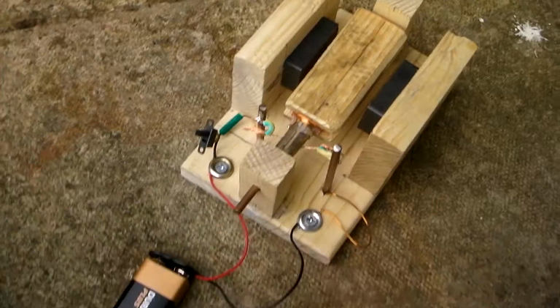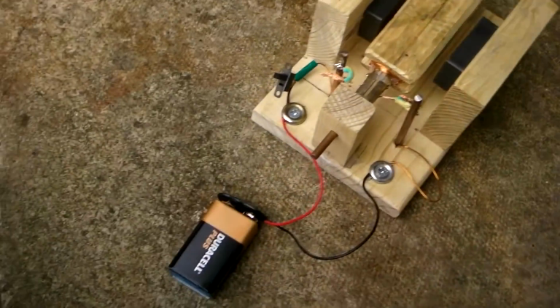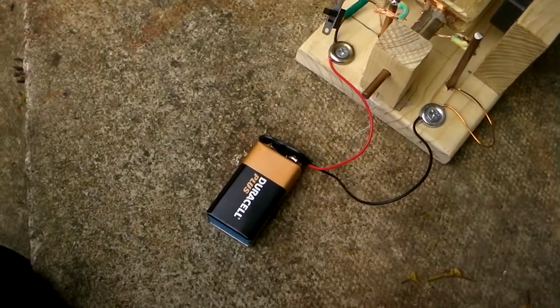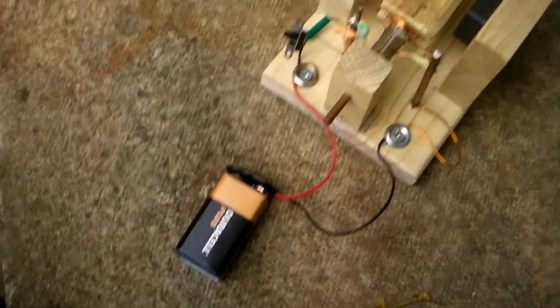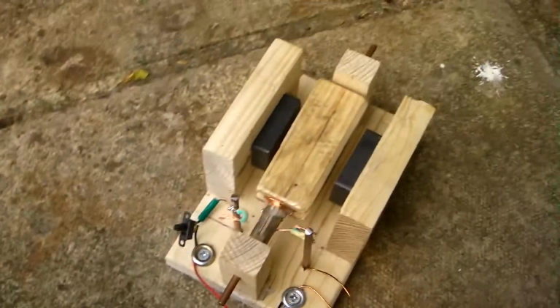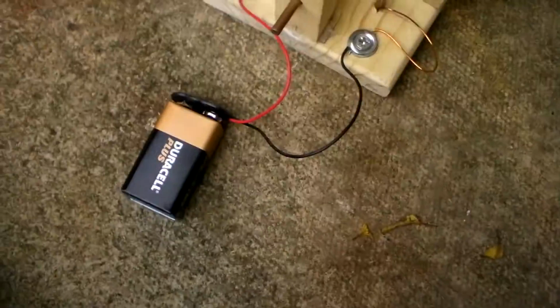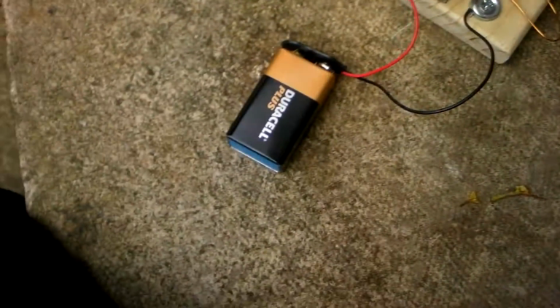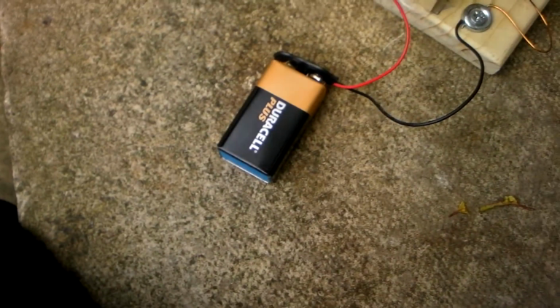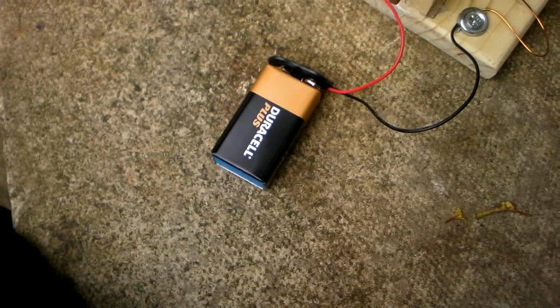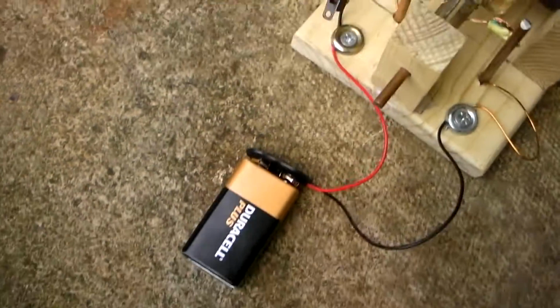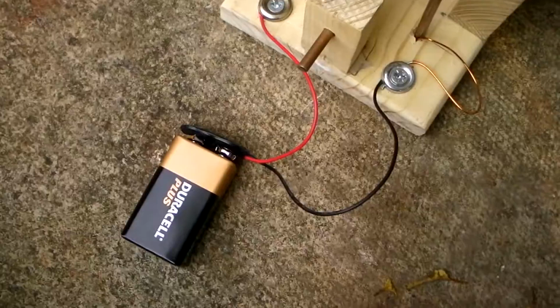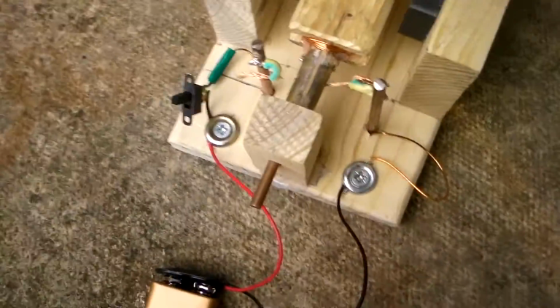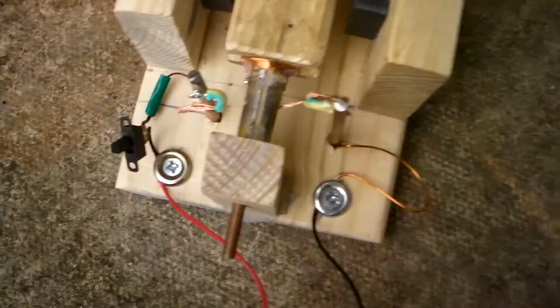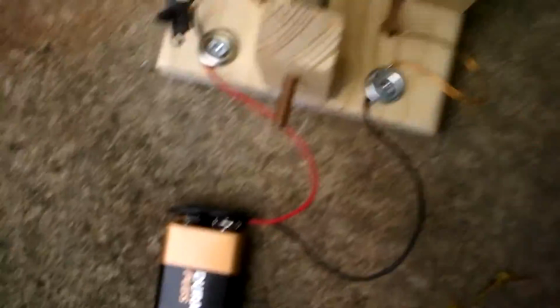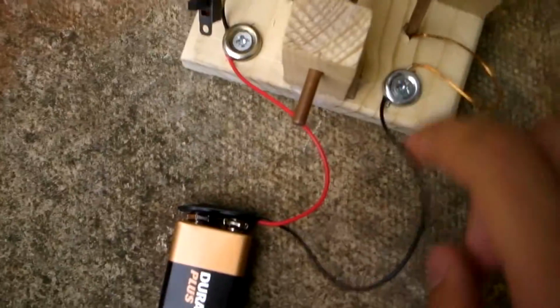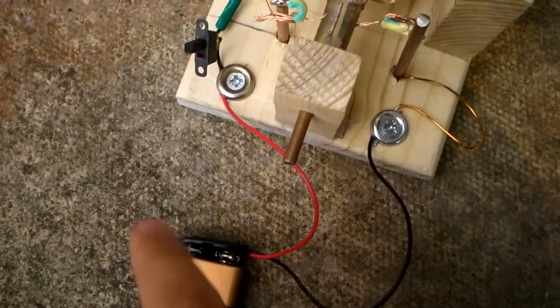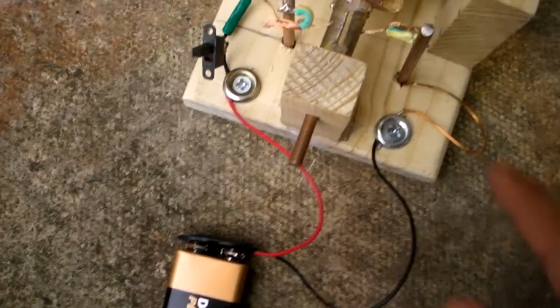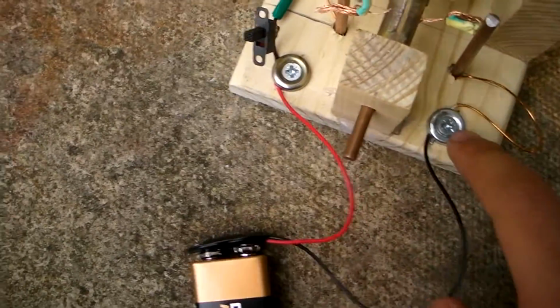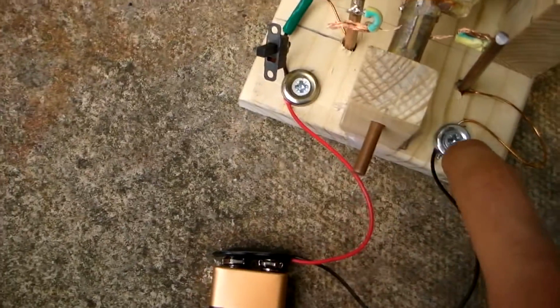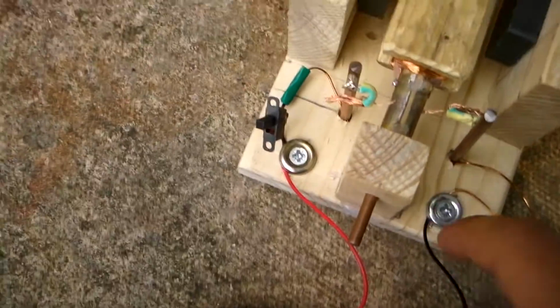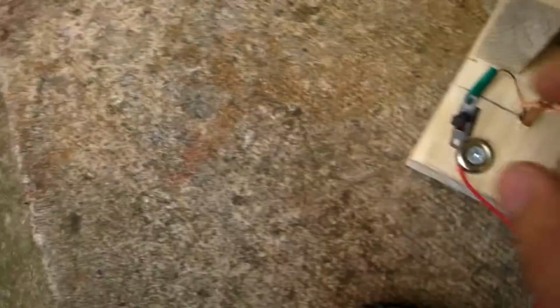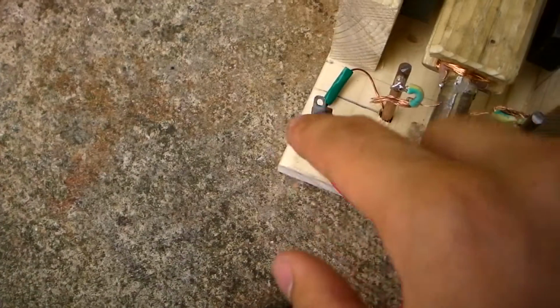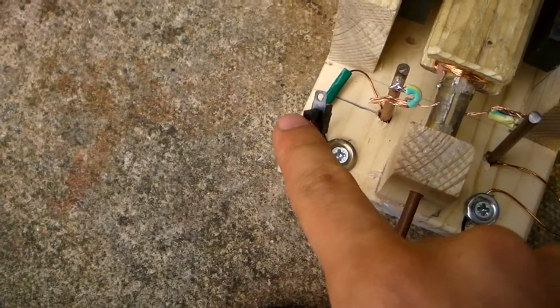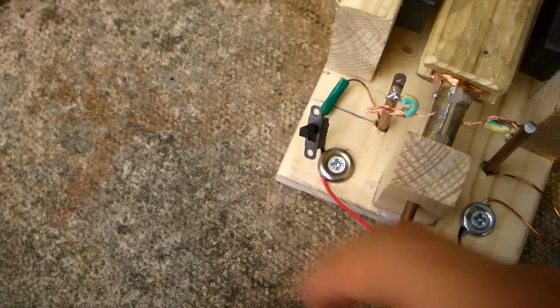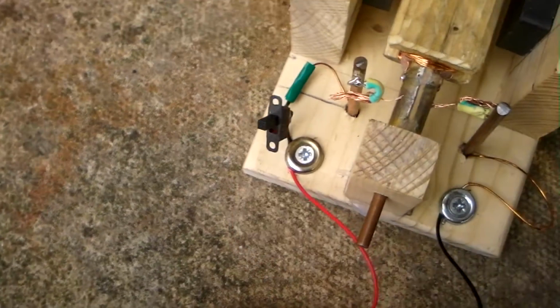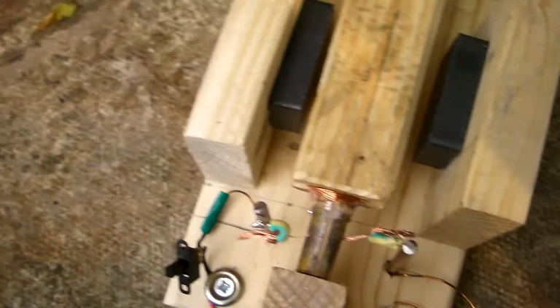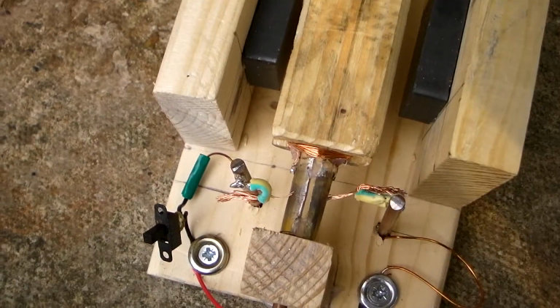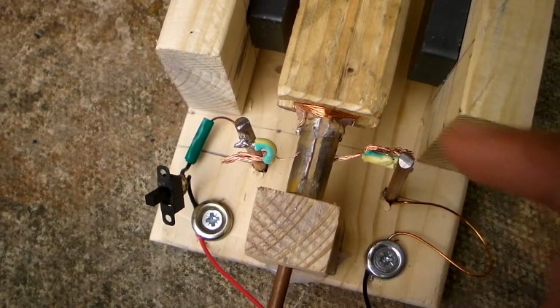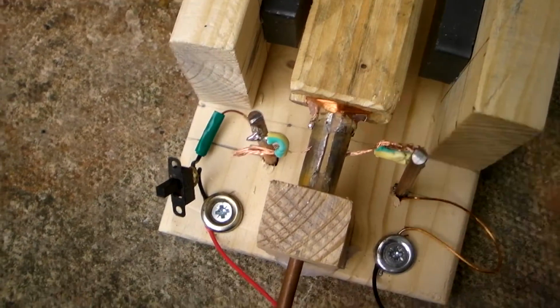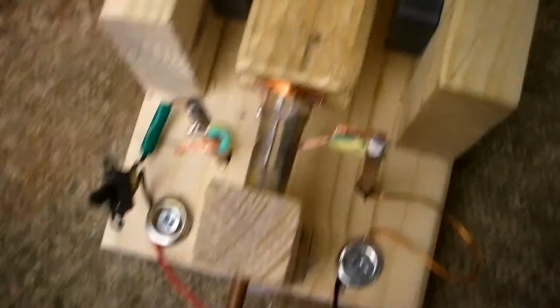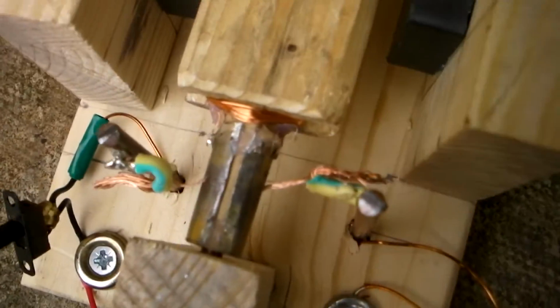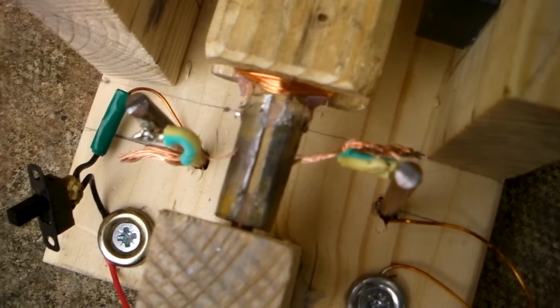This is my brushed electric motor. It works off a 9-volt battery. You can see here the power goes into these two screws. You've got the switch here, and it goes to the two brushes there, and there's your commutator.